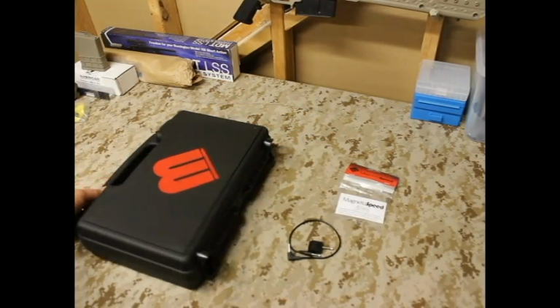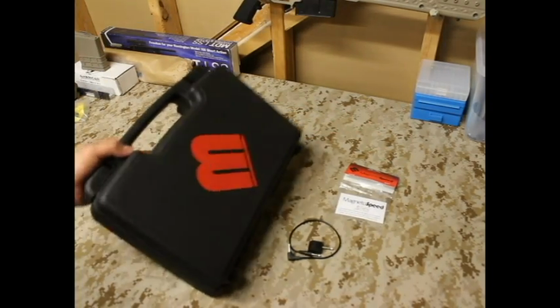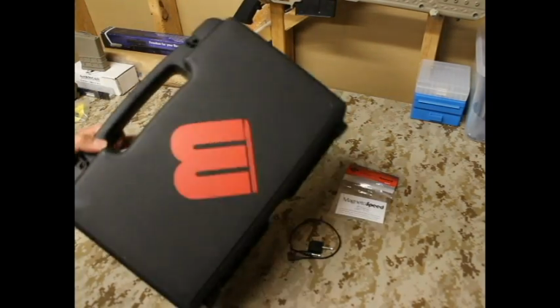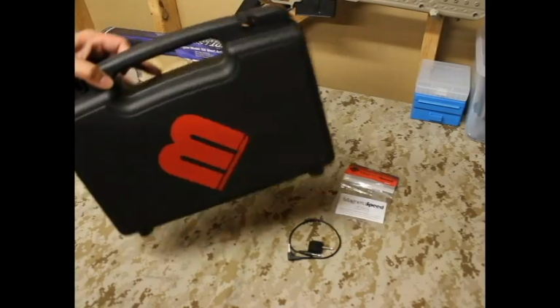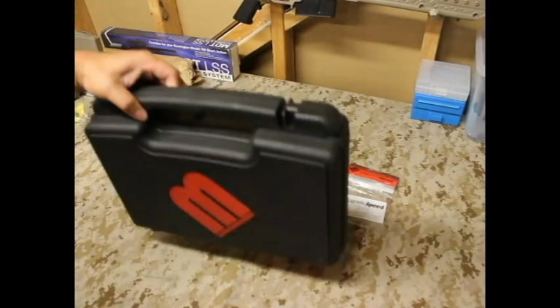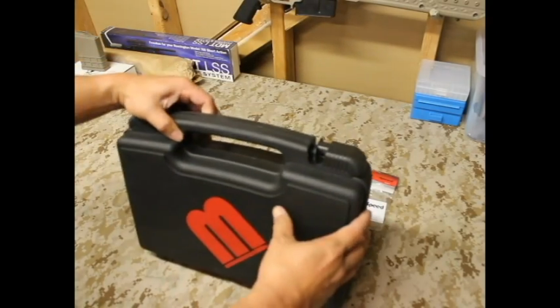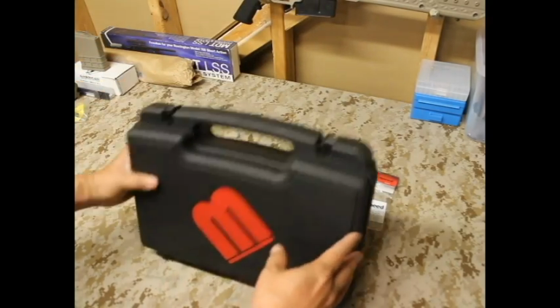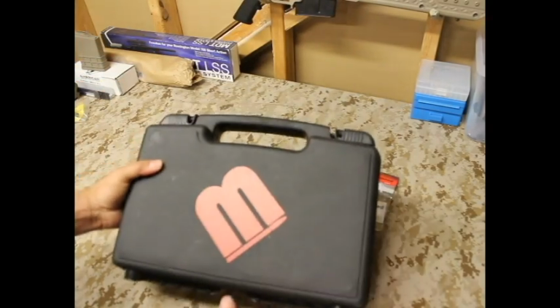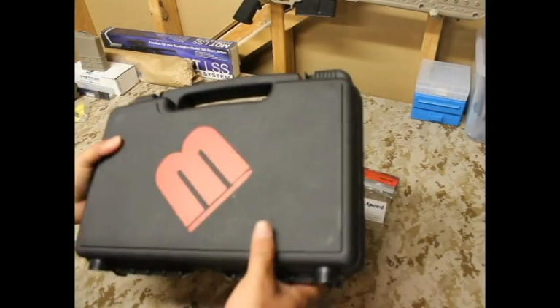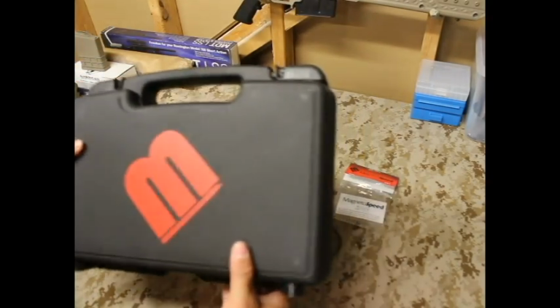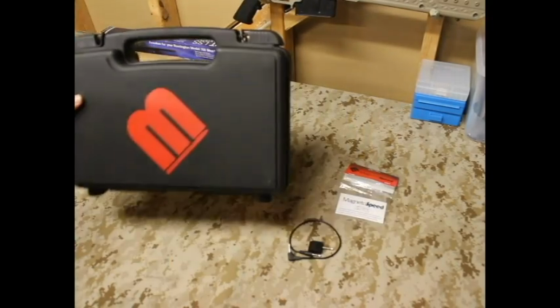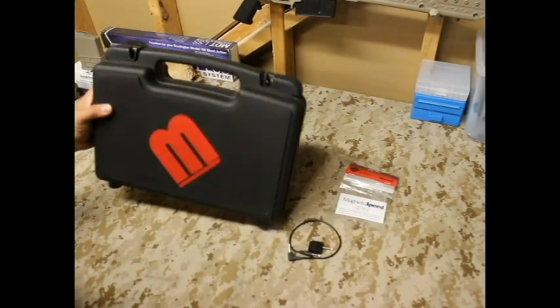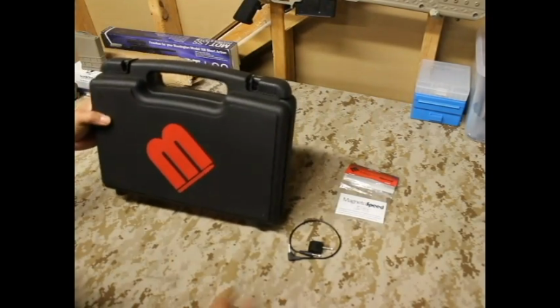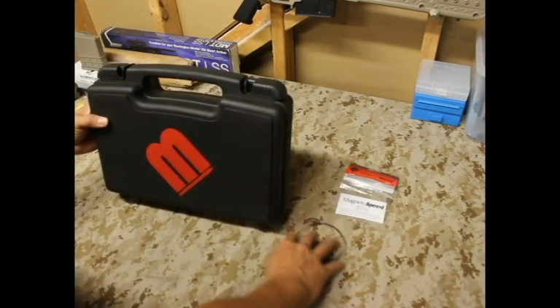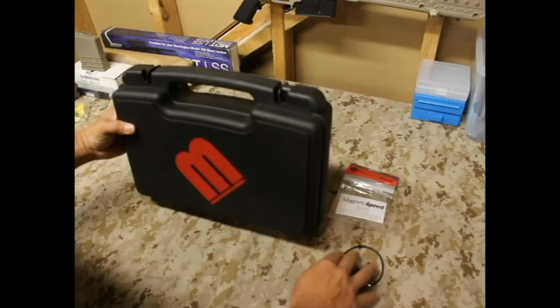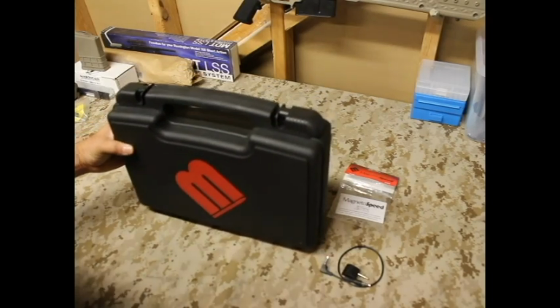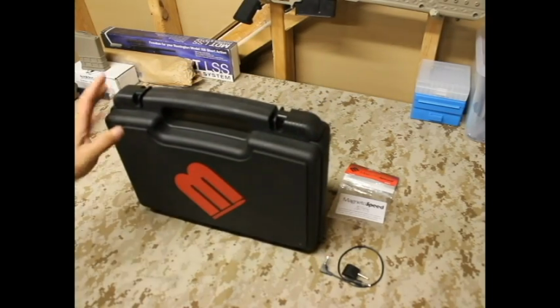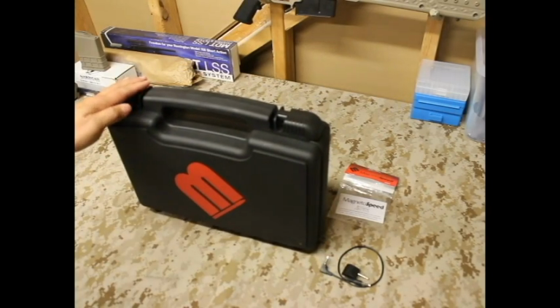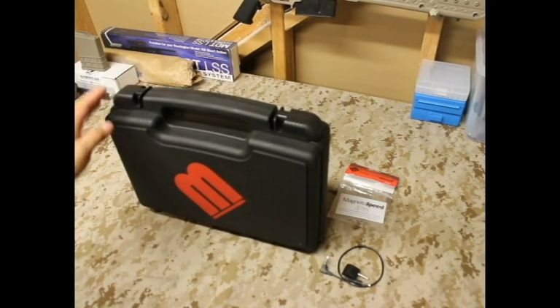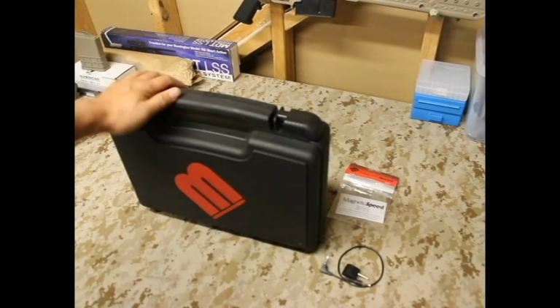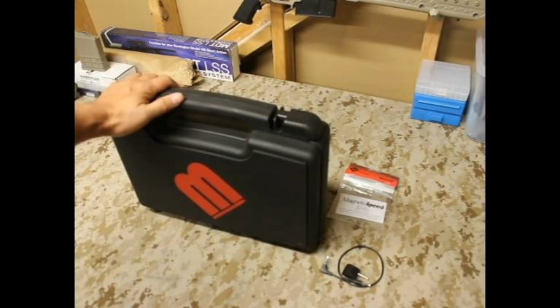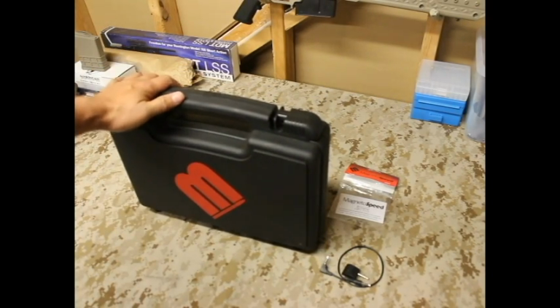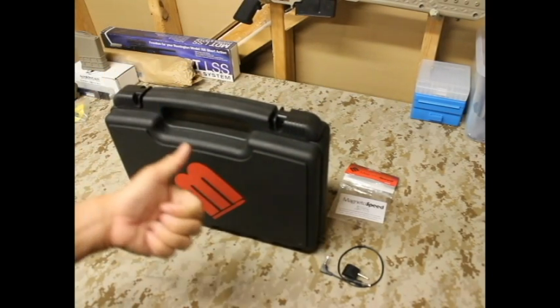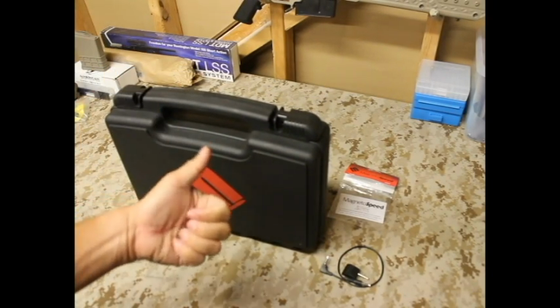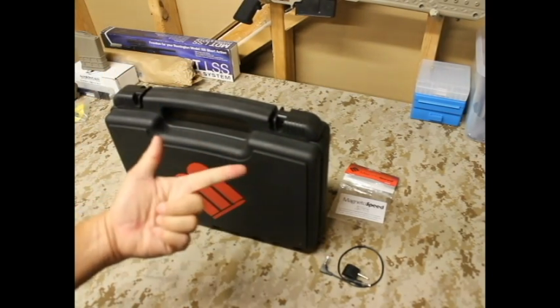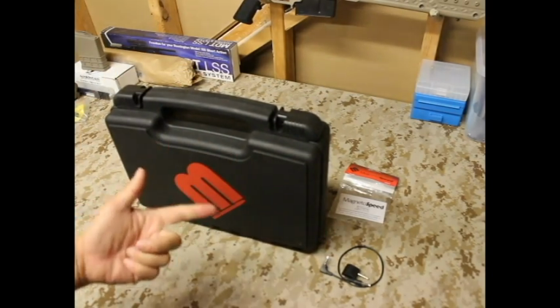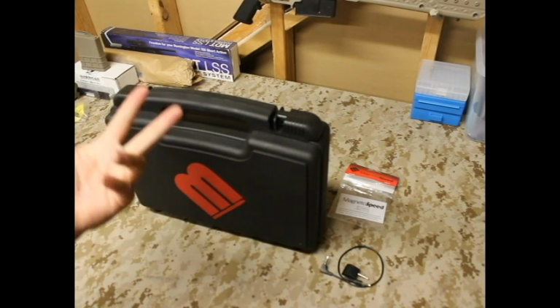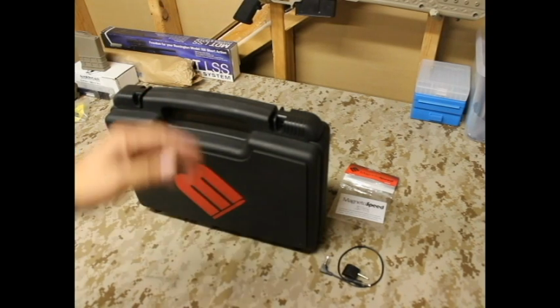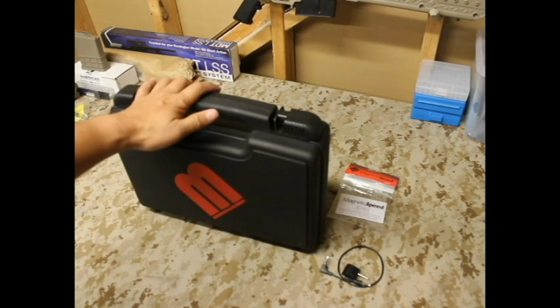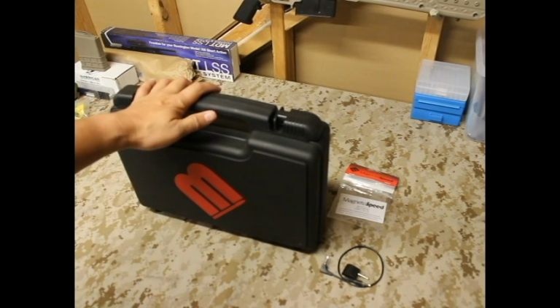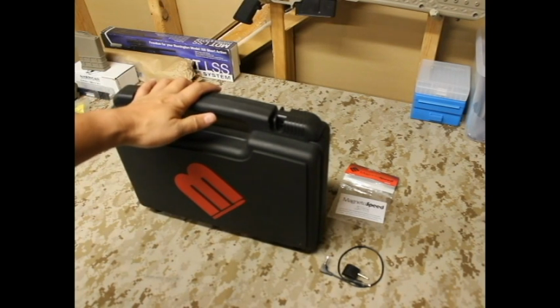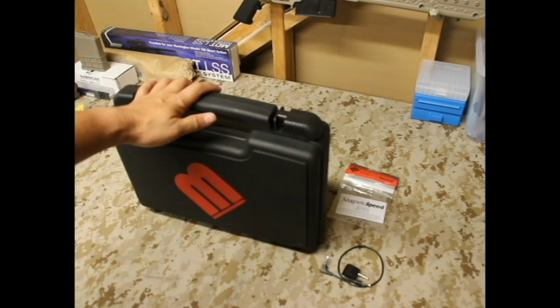So we'll talk about this right here. It has this hard case and this is pretty much an unboxing. I'll do several videos regarding this particular item — a setup video to show you guys how it works, and then this unbox and quickie review.